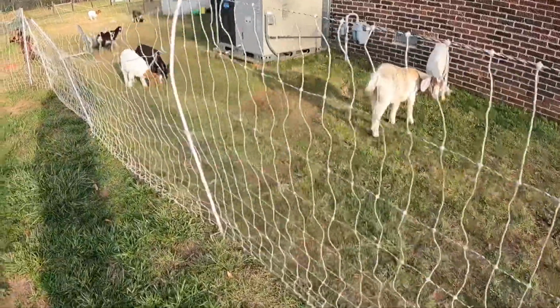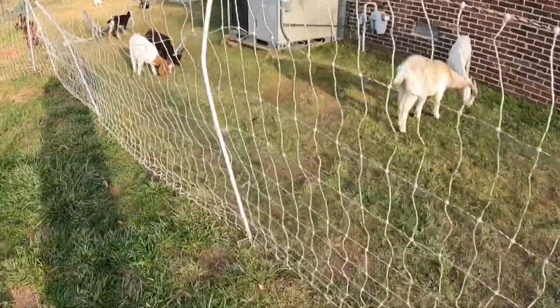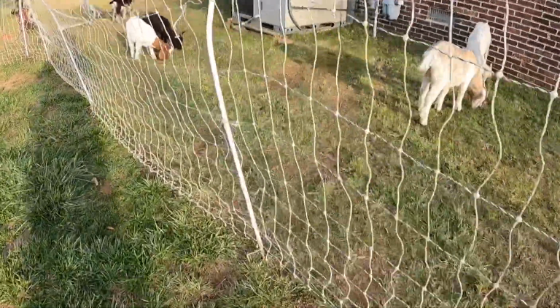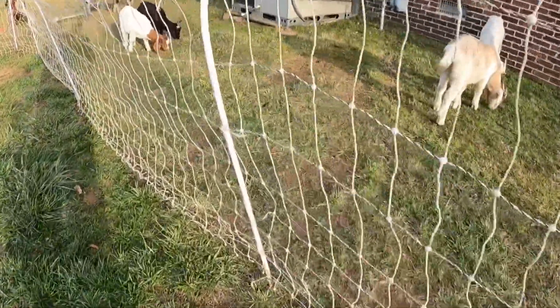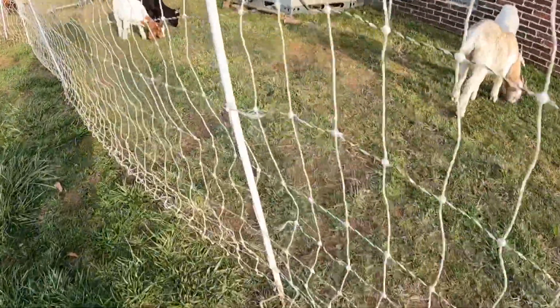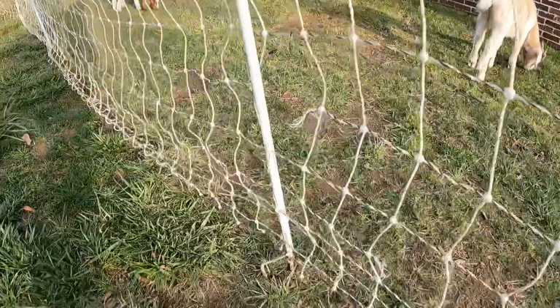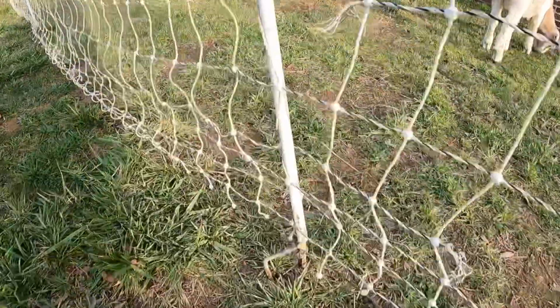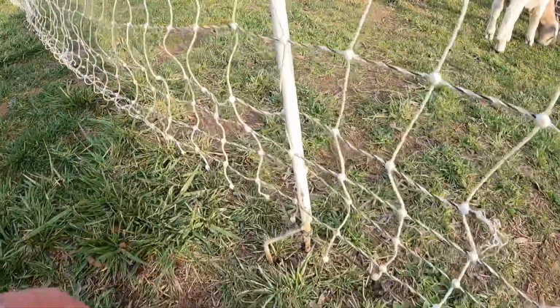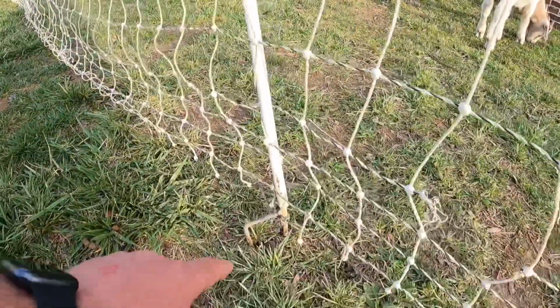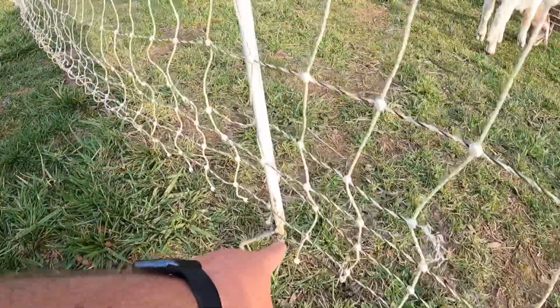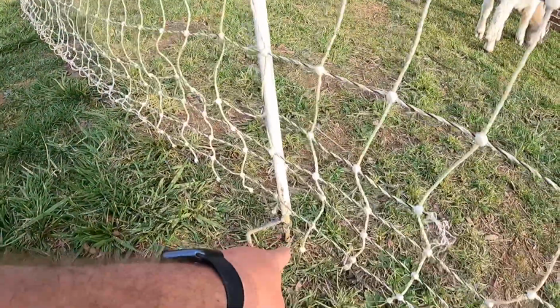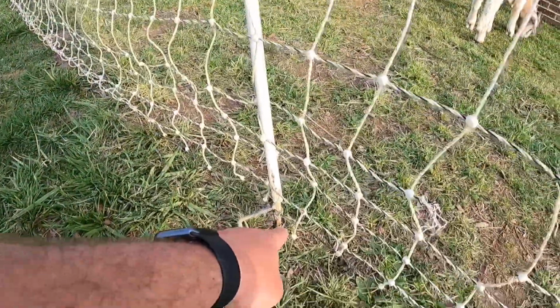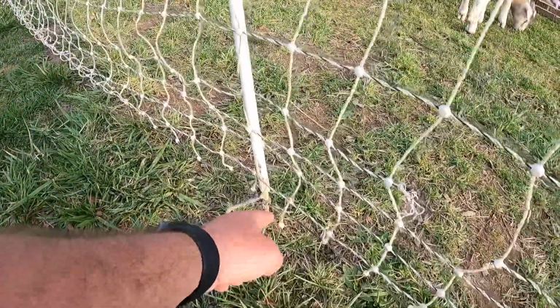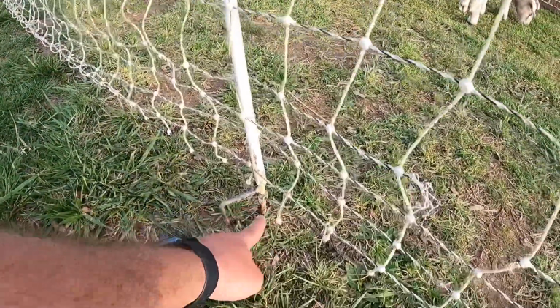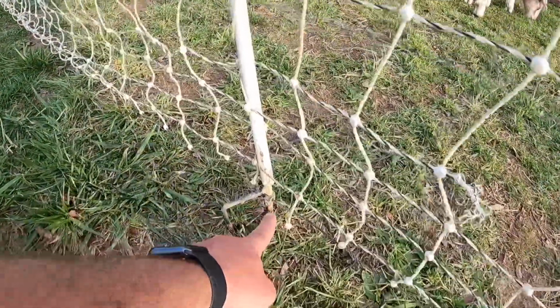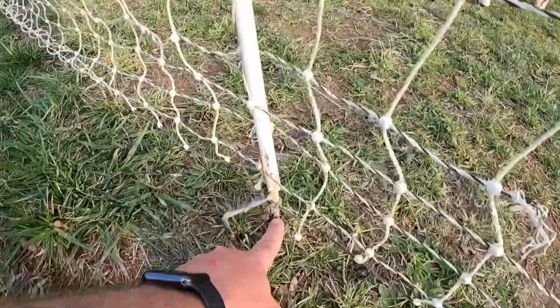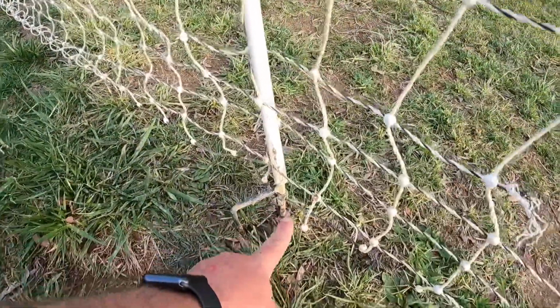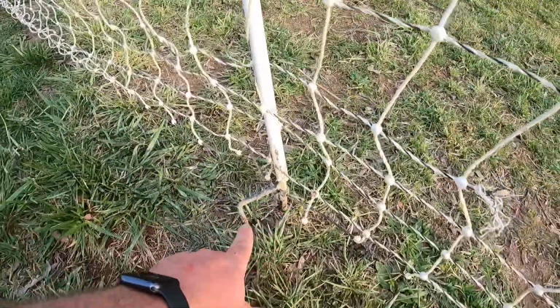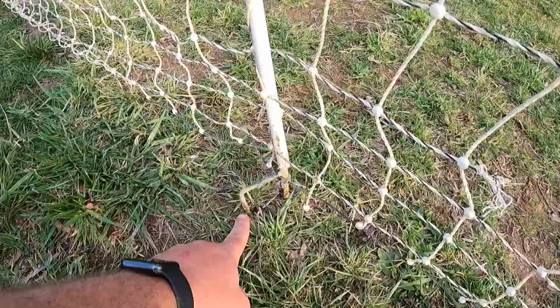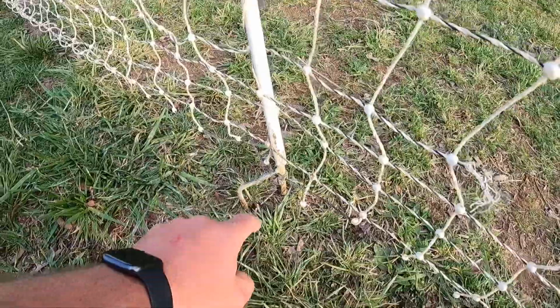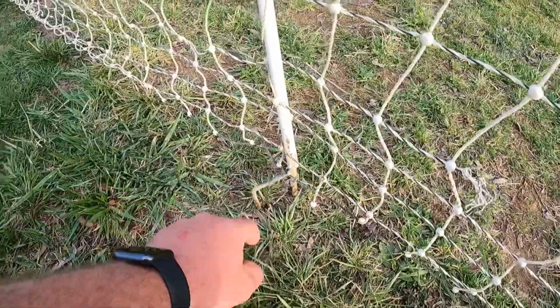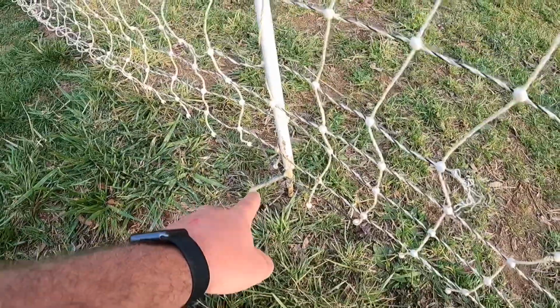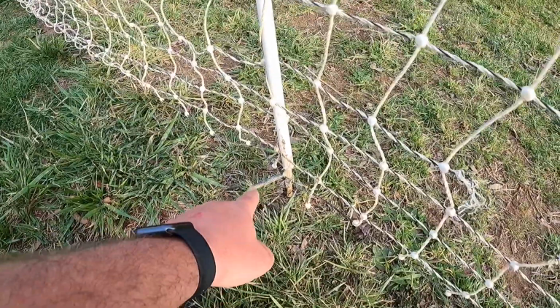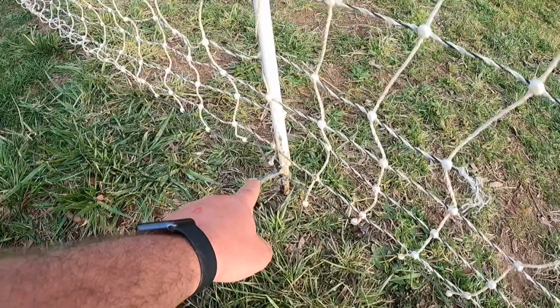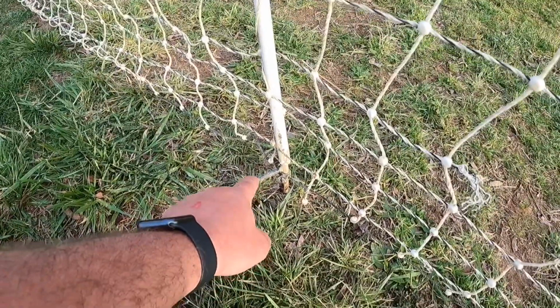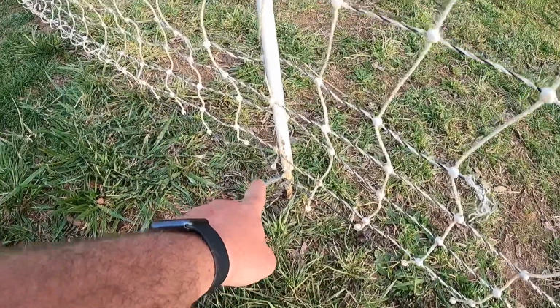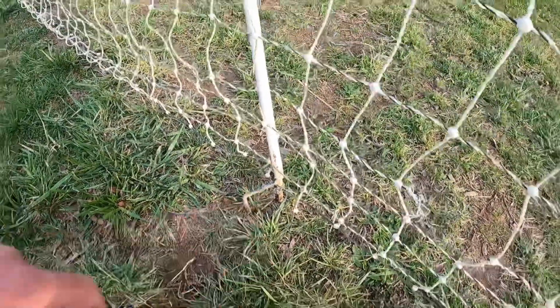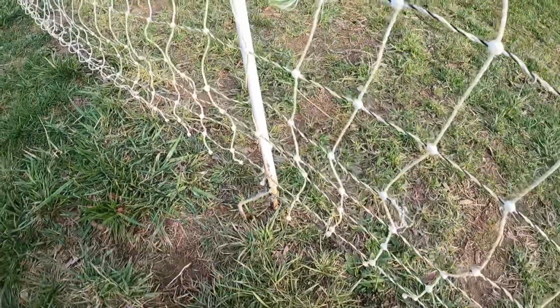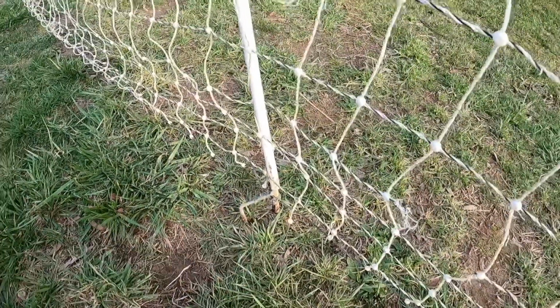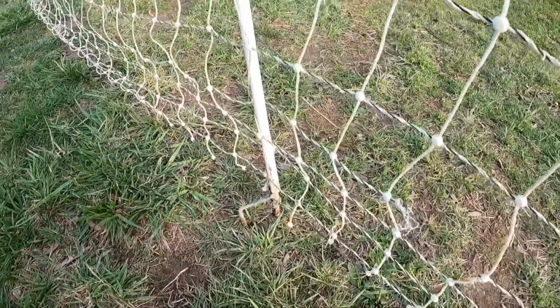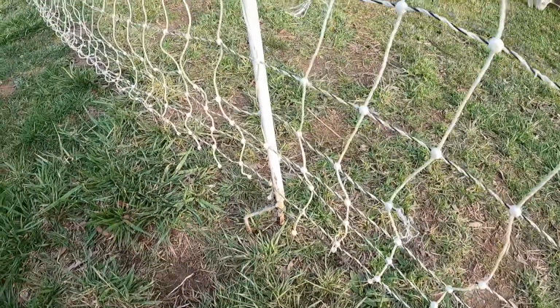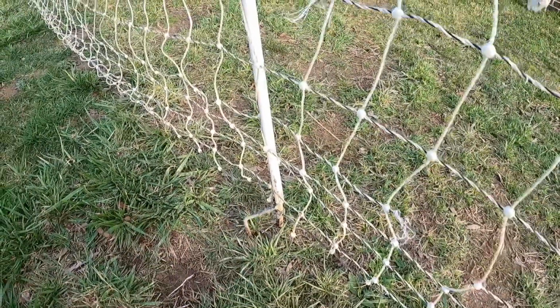If you look here closely at the bottom, you can get it in two different styles. You can get it with a single poke in, which is just this piece right here. Or you can get the double, and what helps is if you get the double, you can push on it and it makes it sturdier.